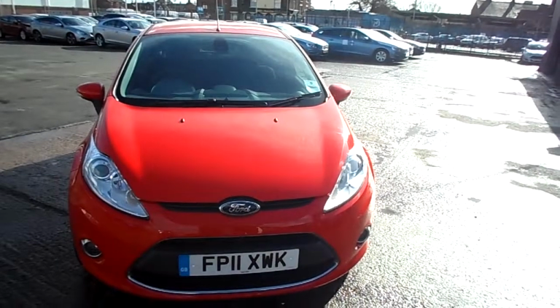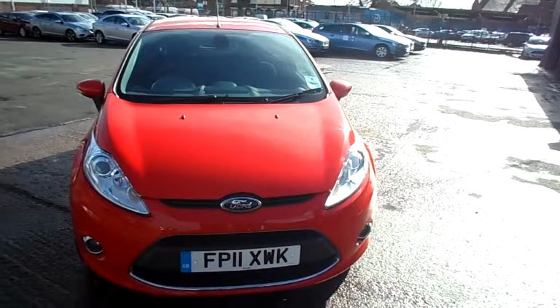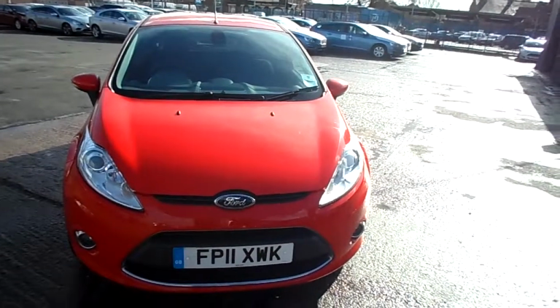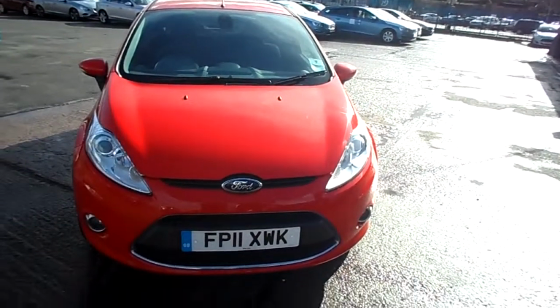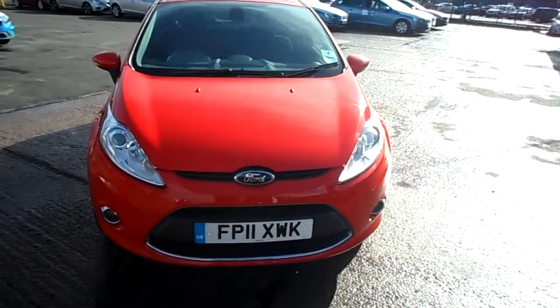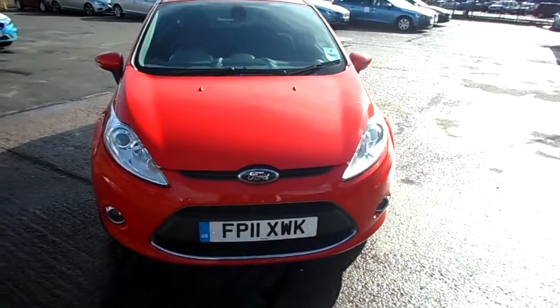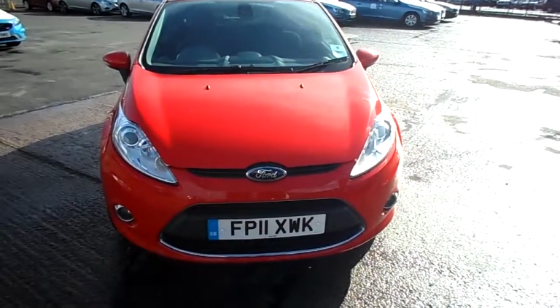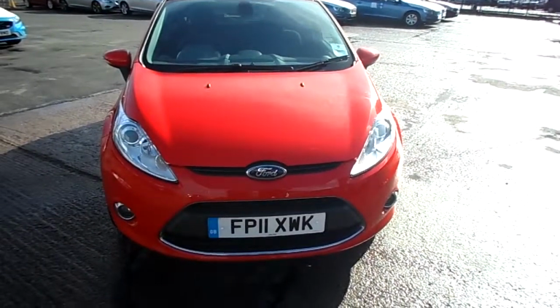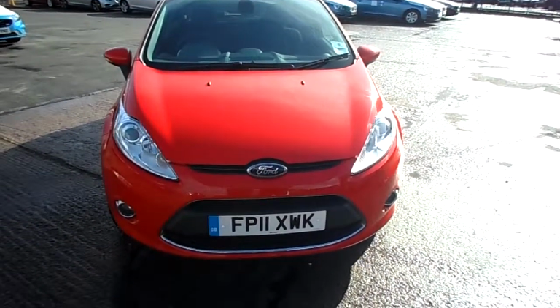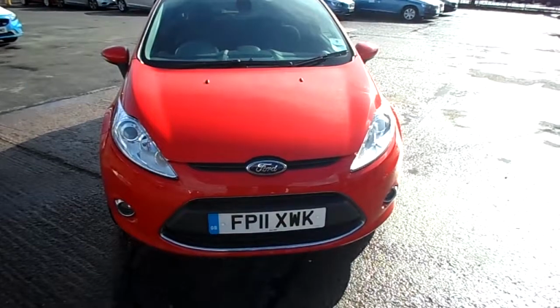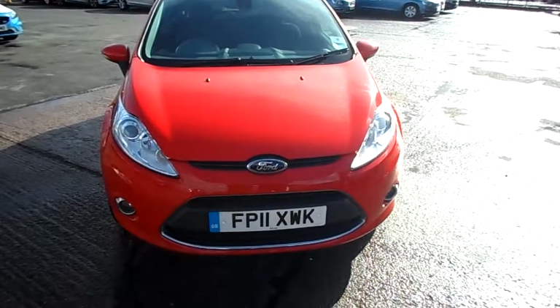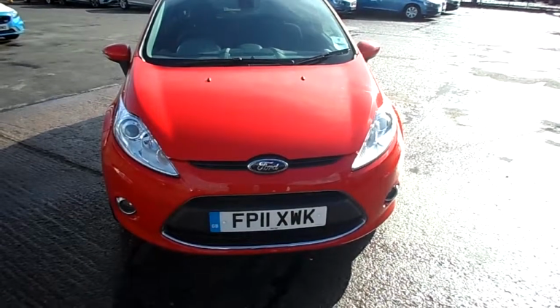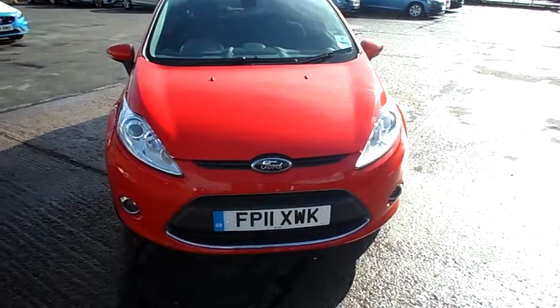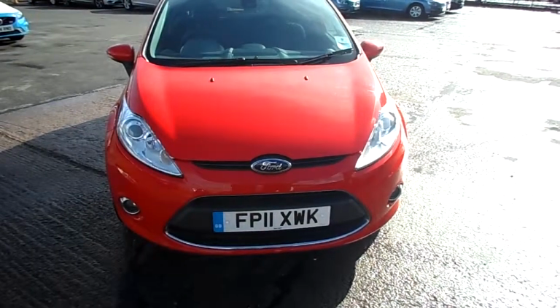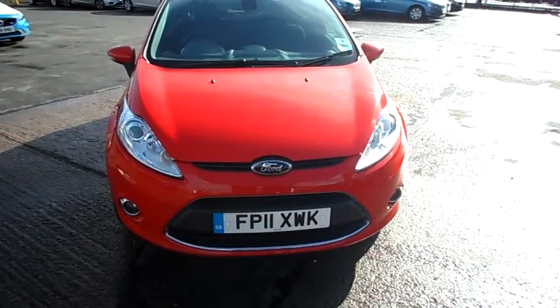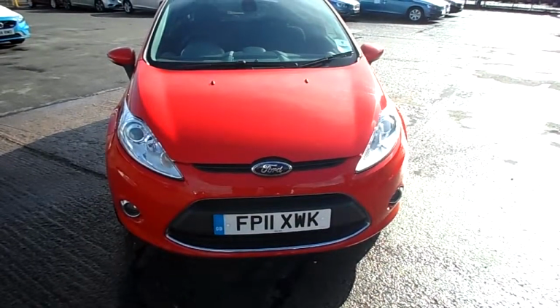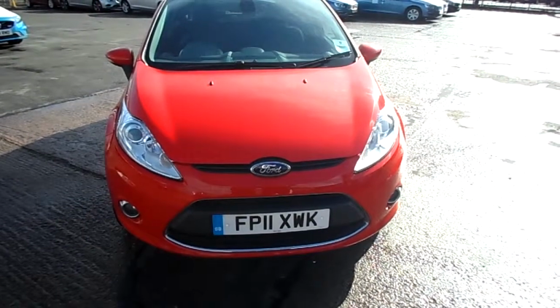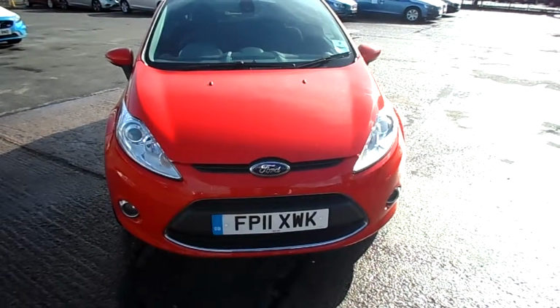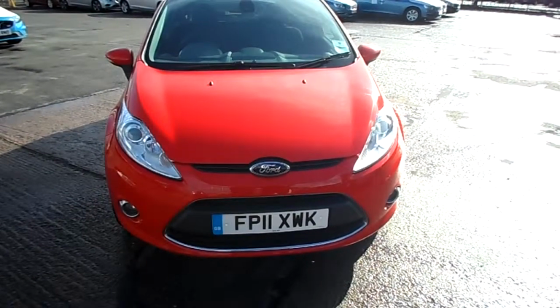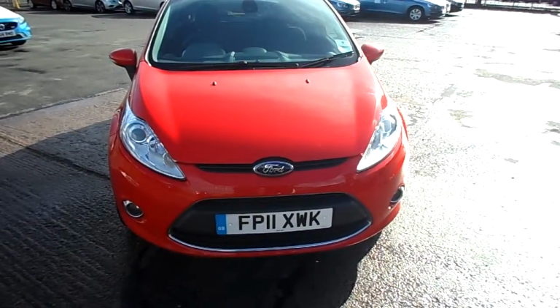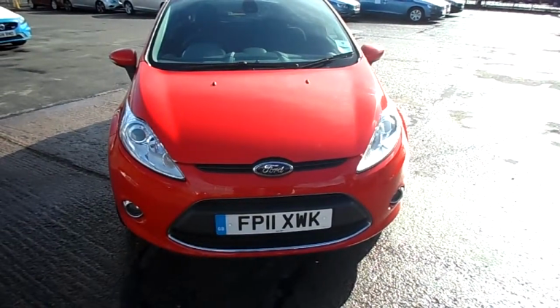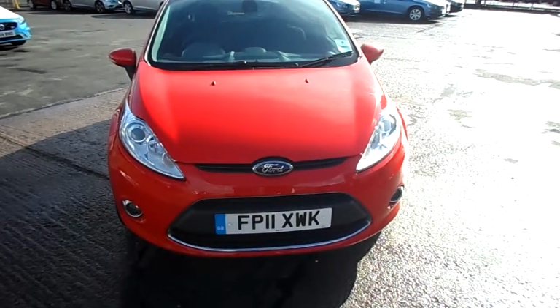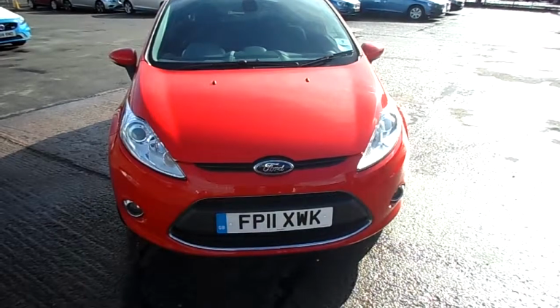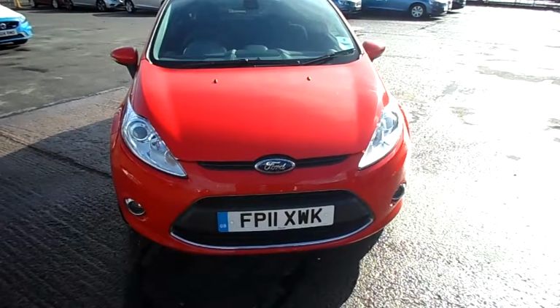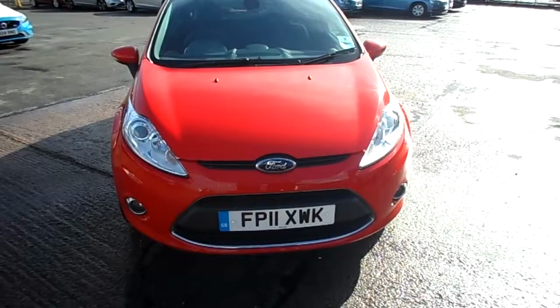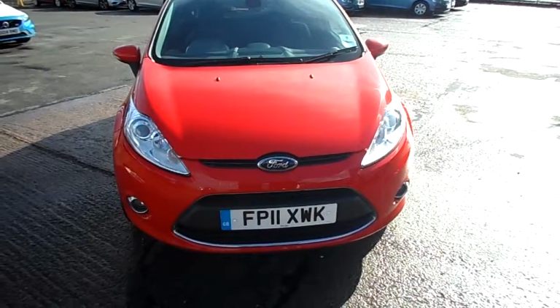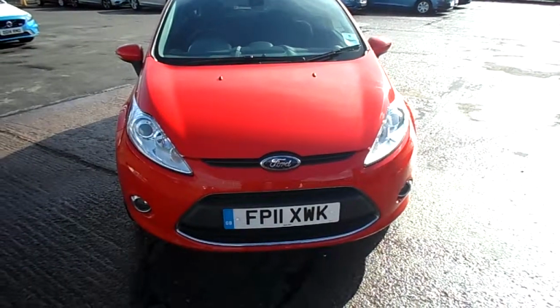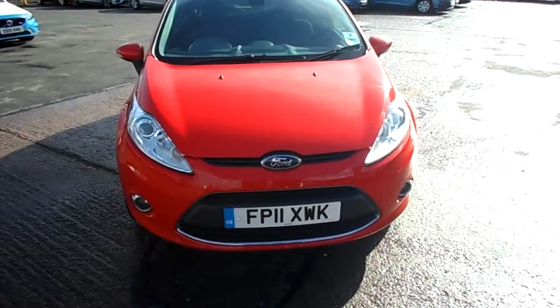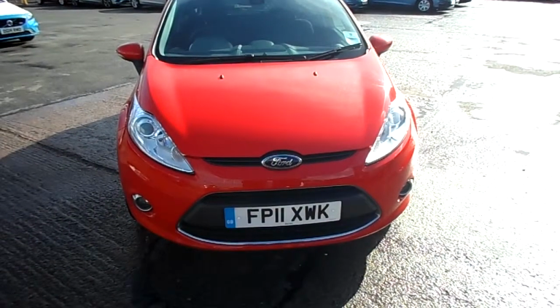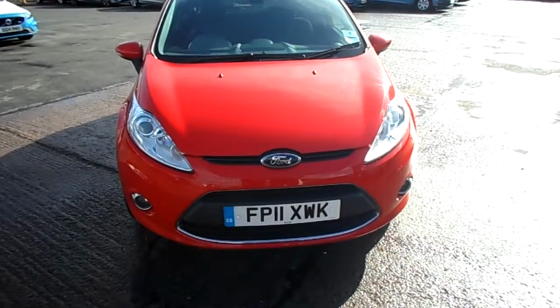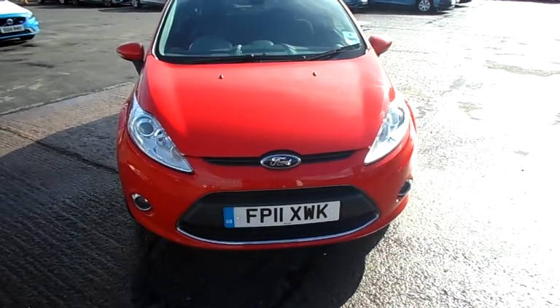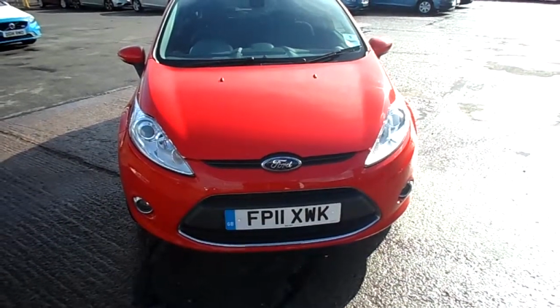Hello. Right over Warrington here again. We've got an 11 plate Ford Fiesta, 1400cc. It's a Titanium TDCi70. It's a diesel and it's a manual in red.